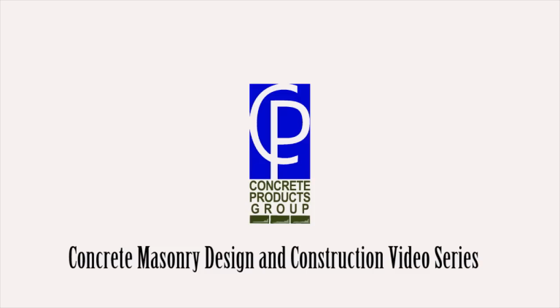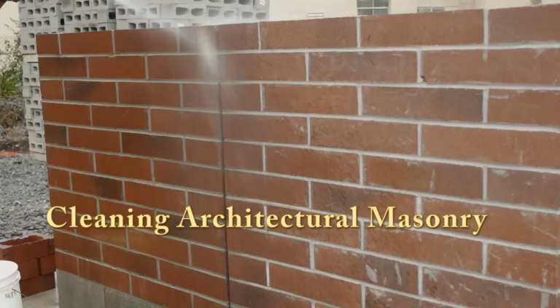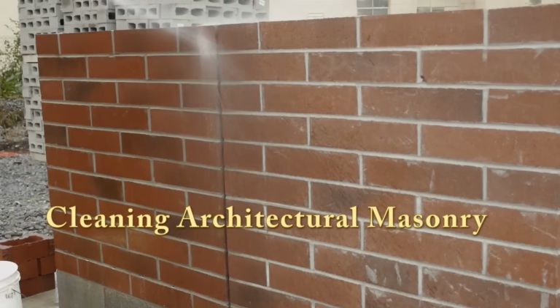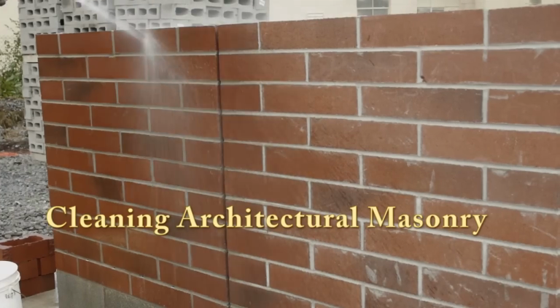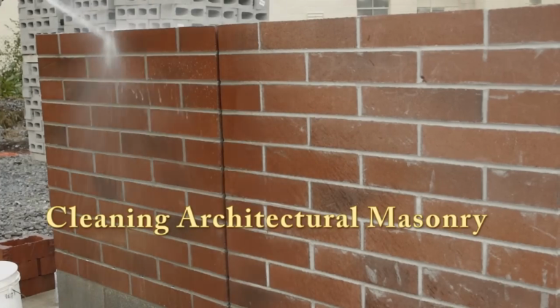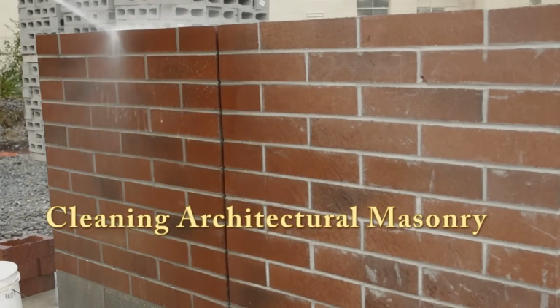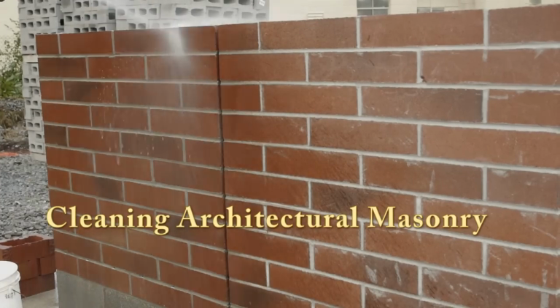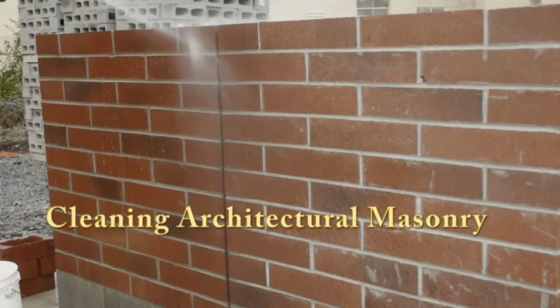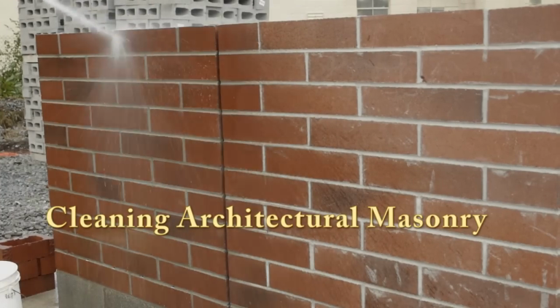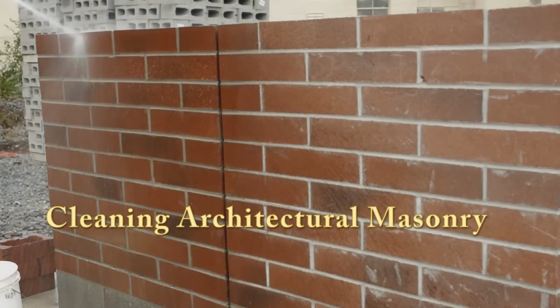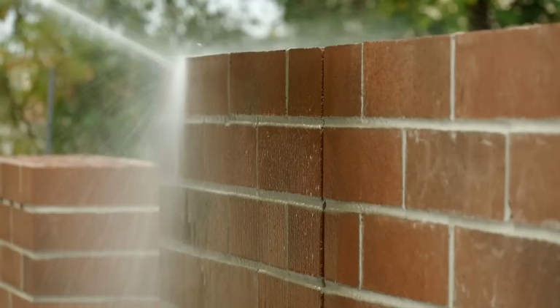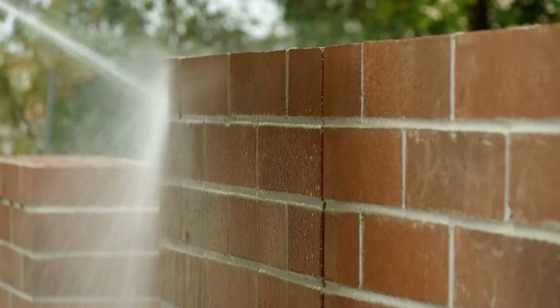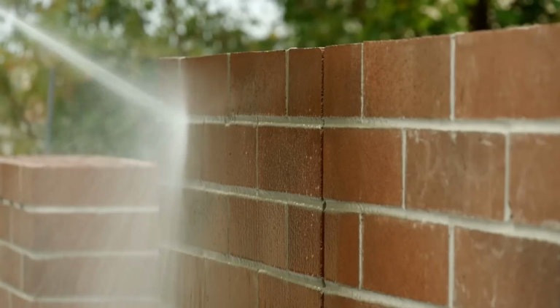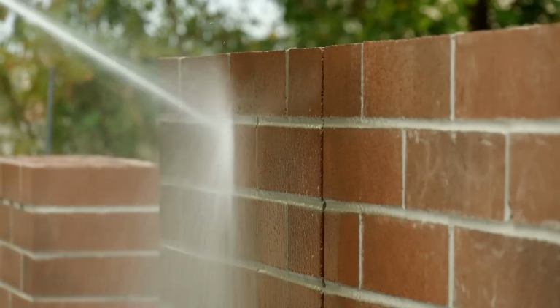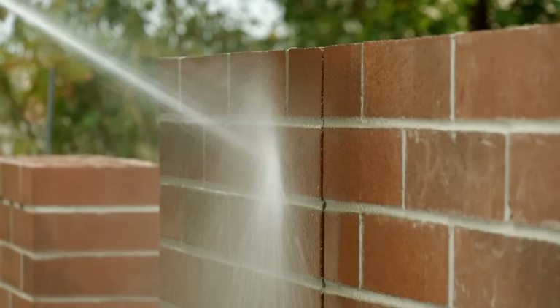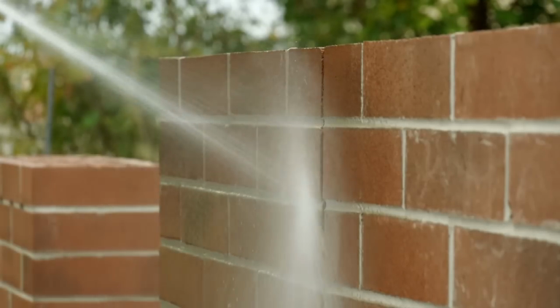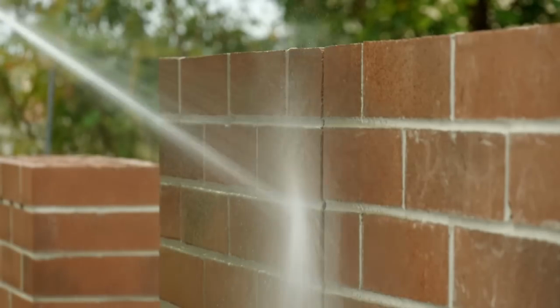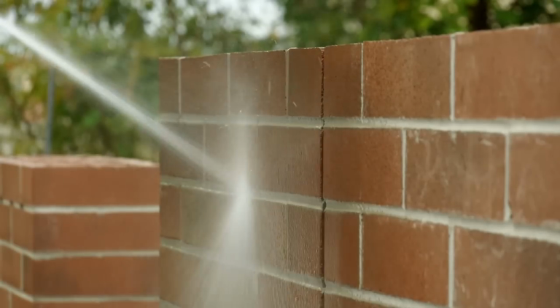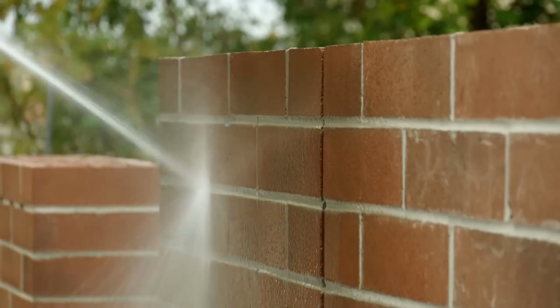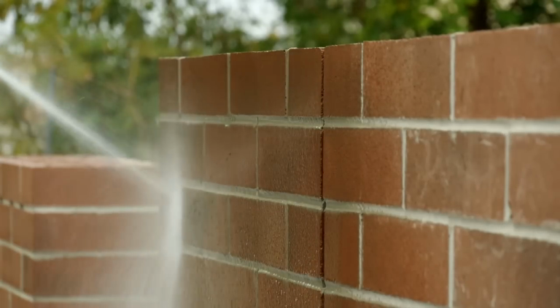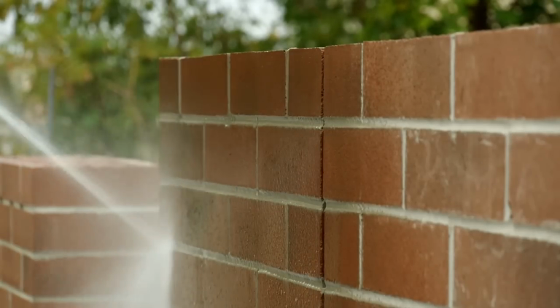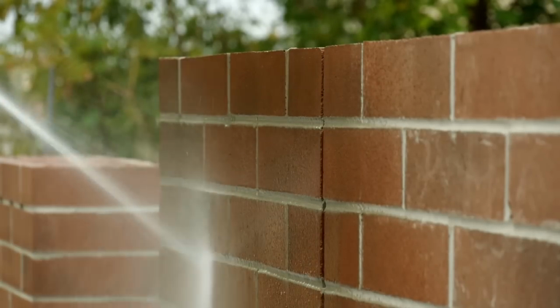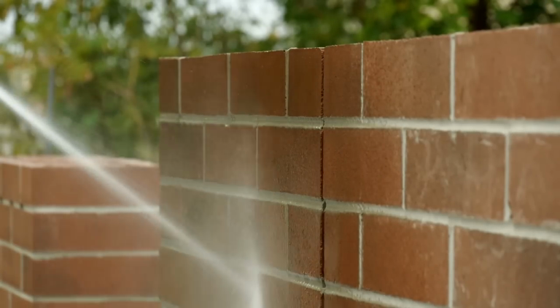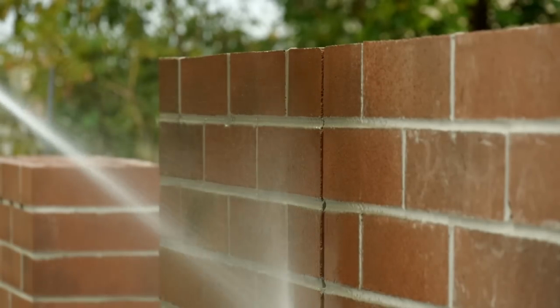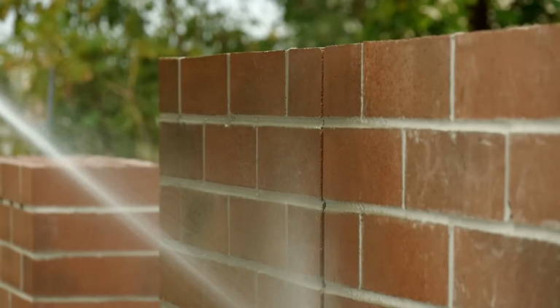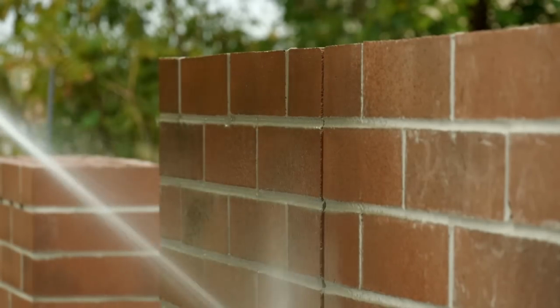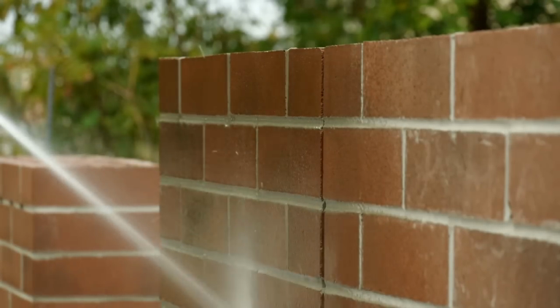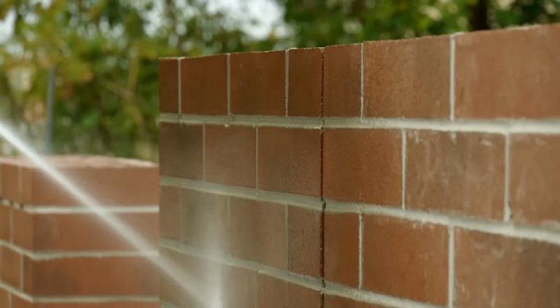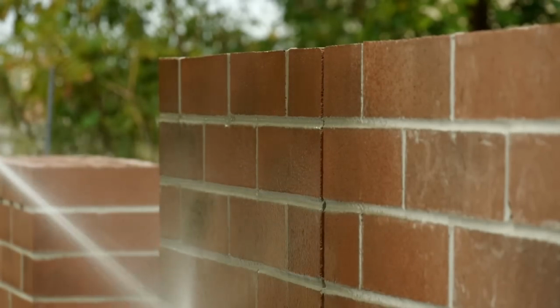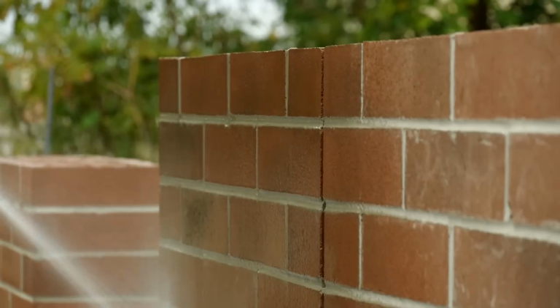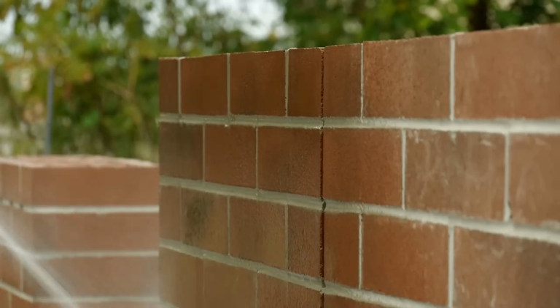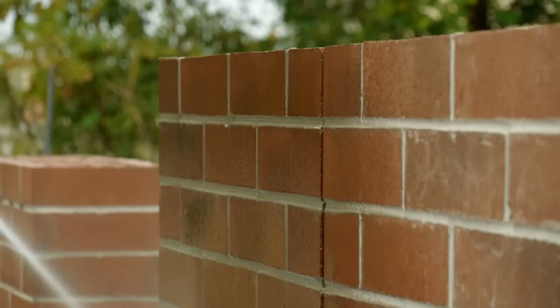Cleaning concrete masonry walls is a key step to achieving a beautiful end result. Care must be taken, however, to assure that the cleaning method itself does not damage the wall.